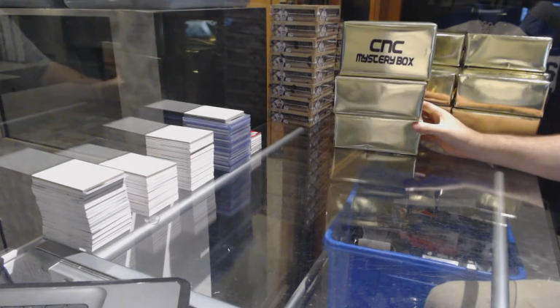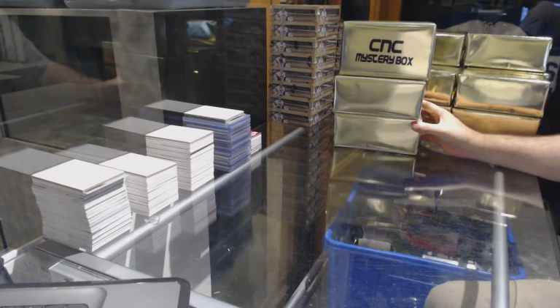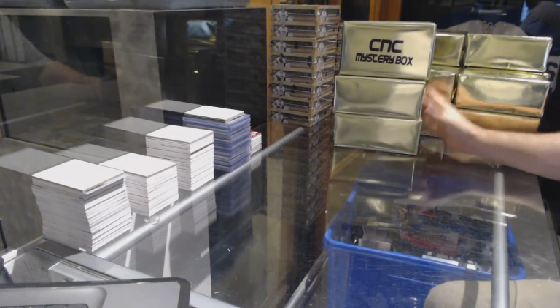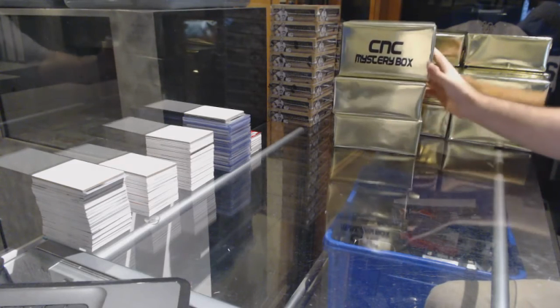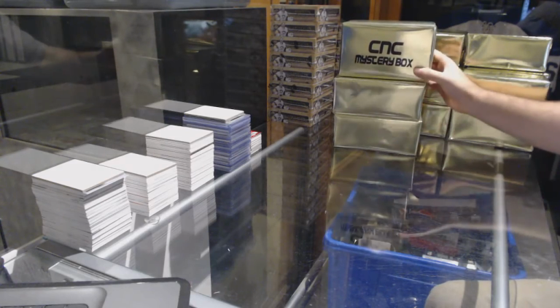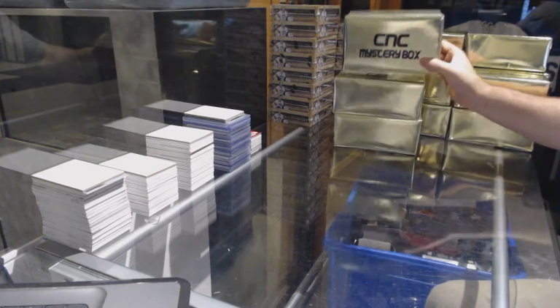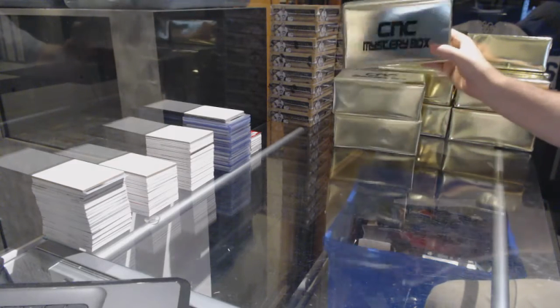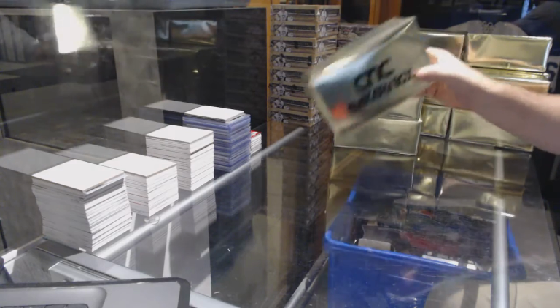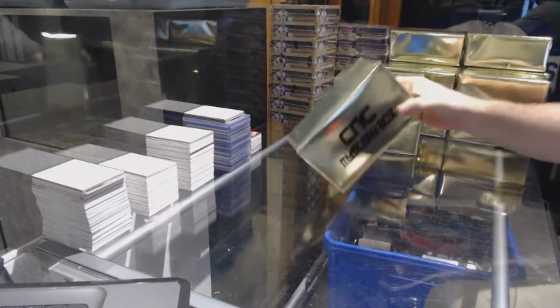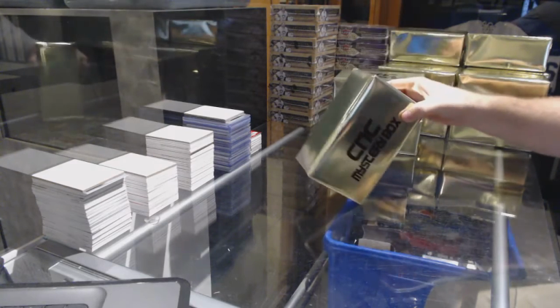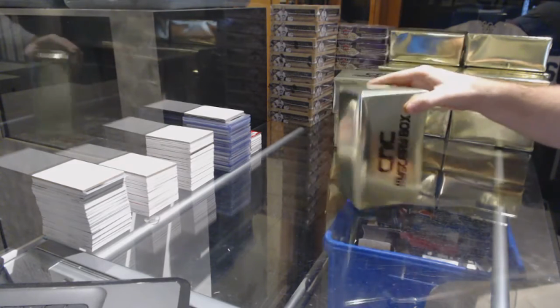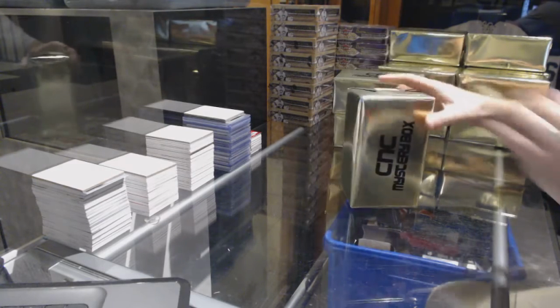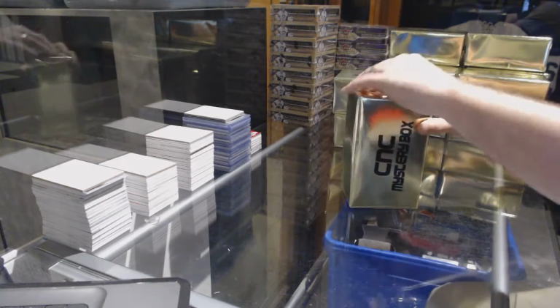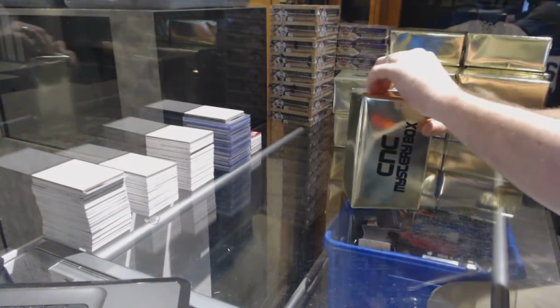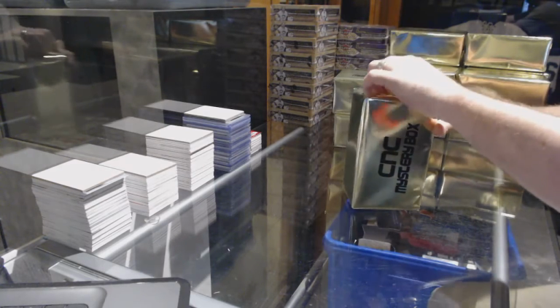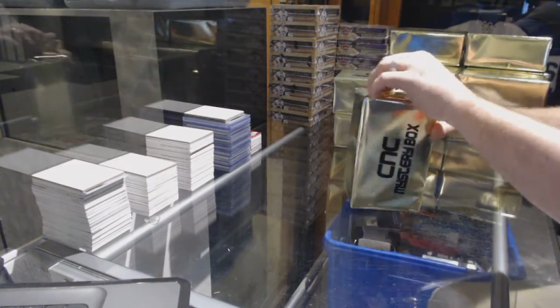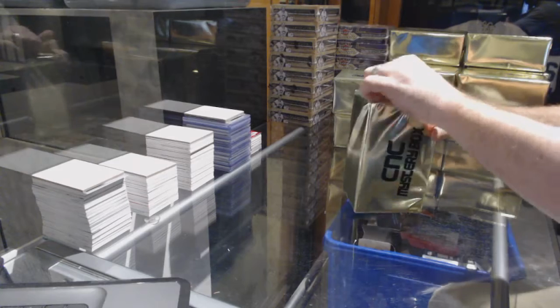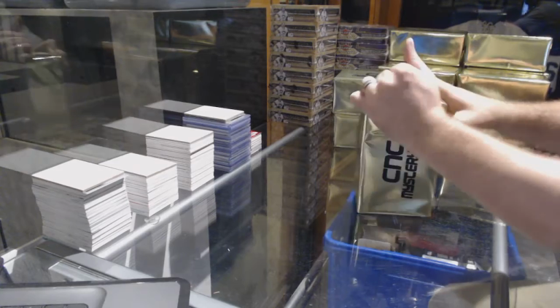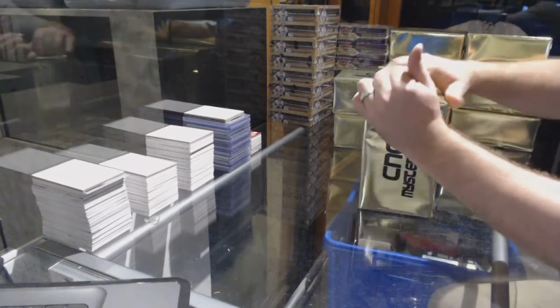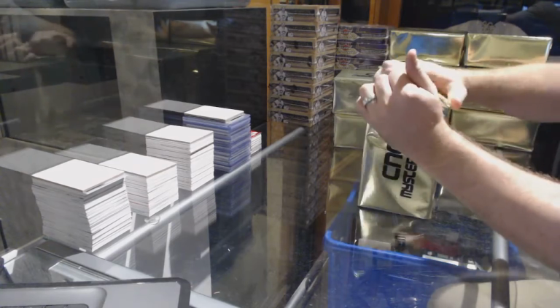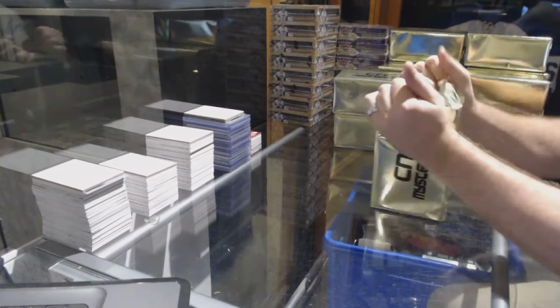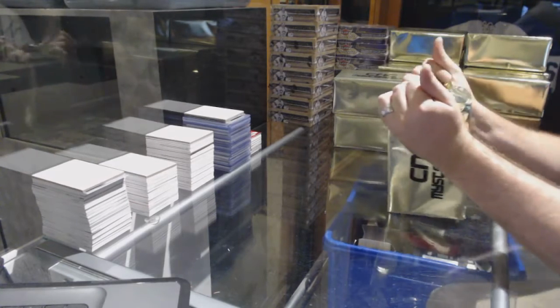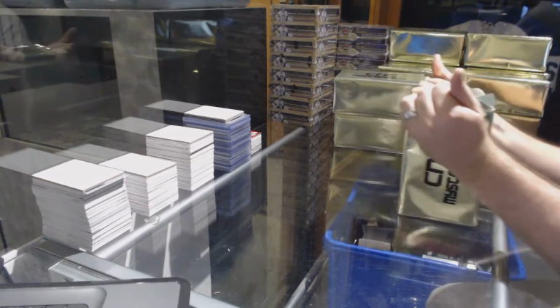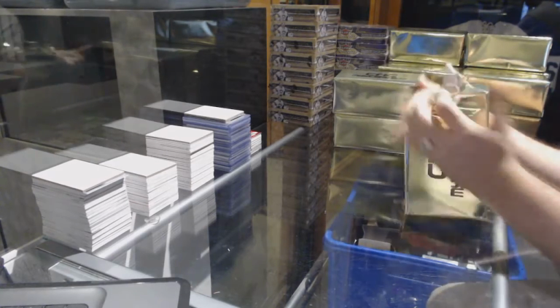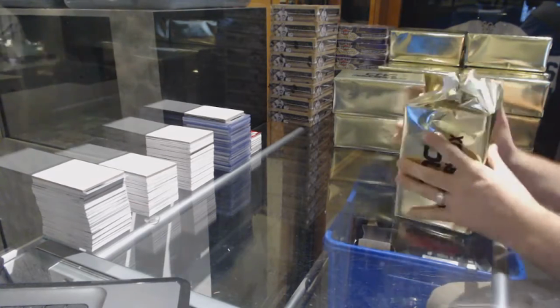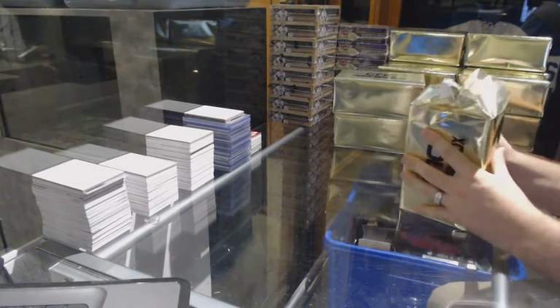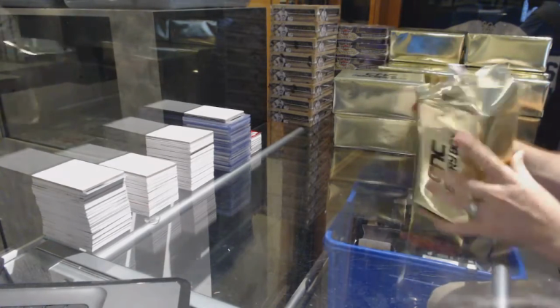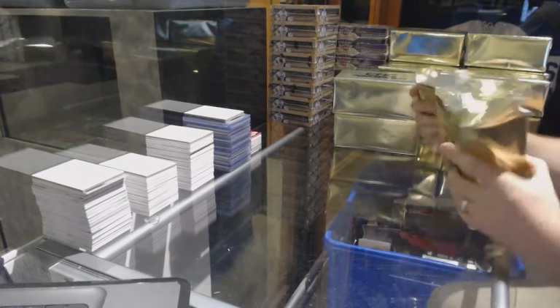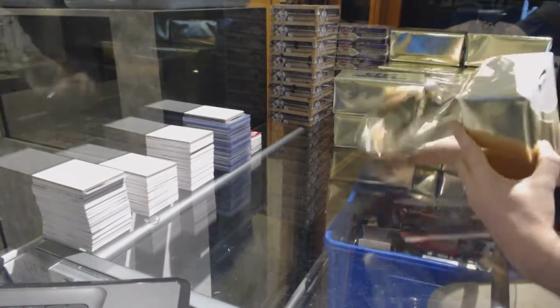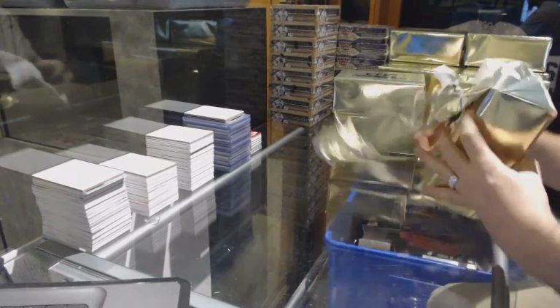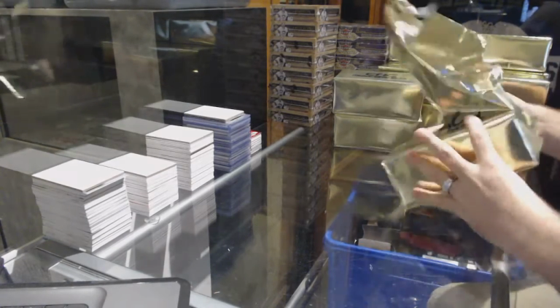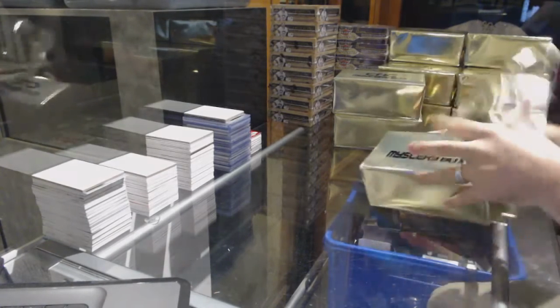Here we go! Starting off the empty break number 7251, the three box mystery box.